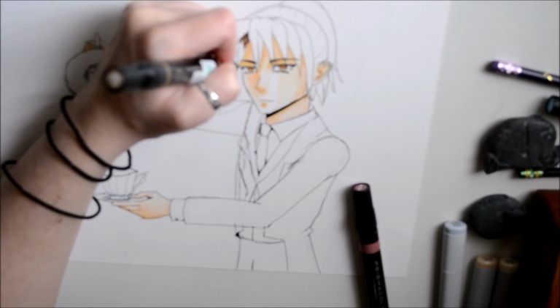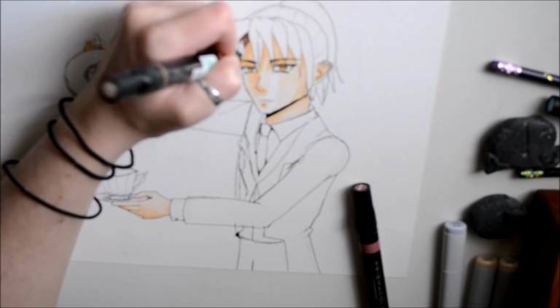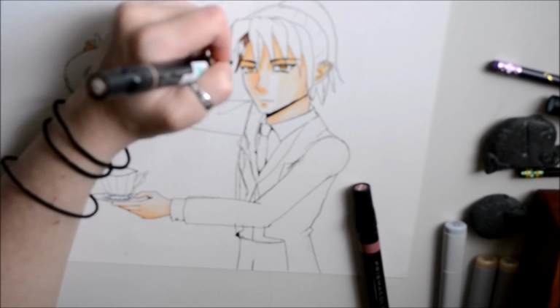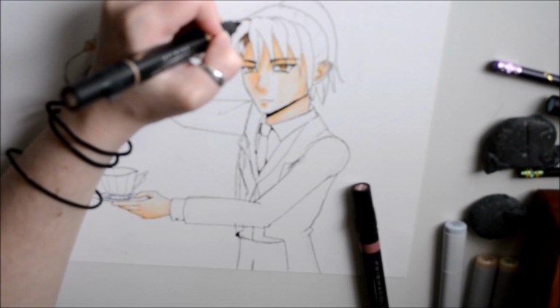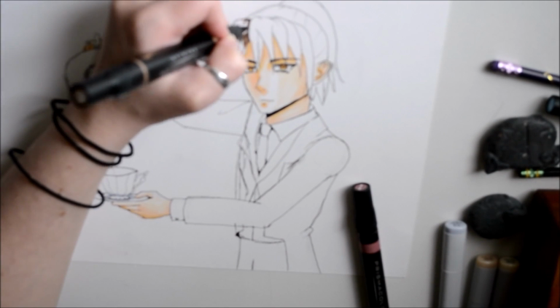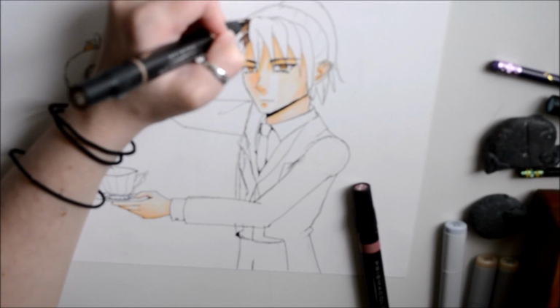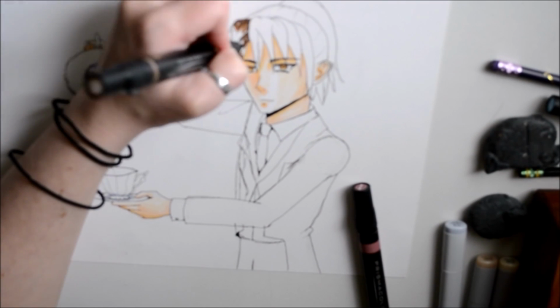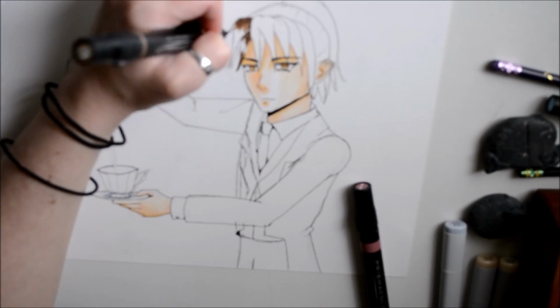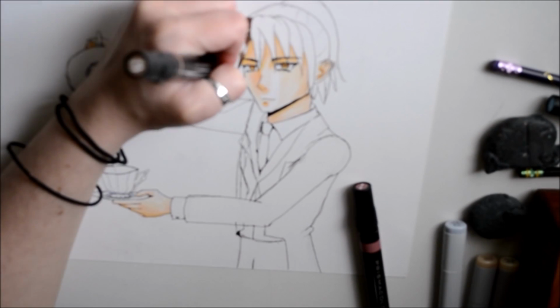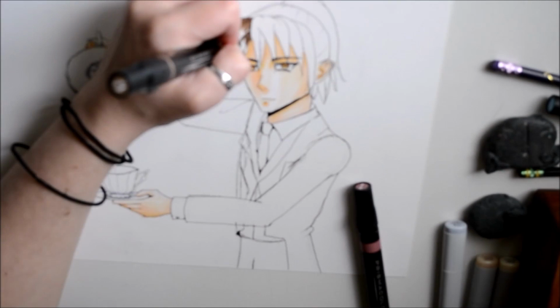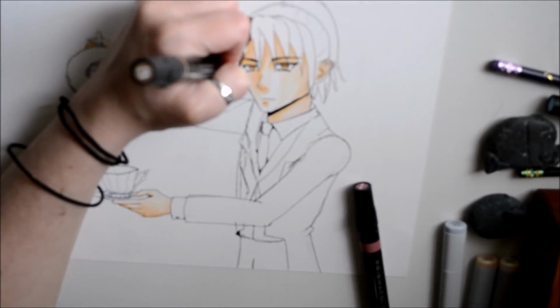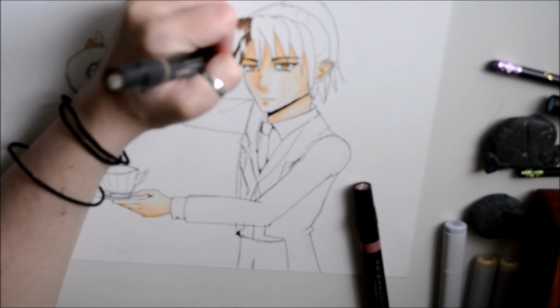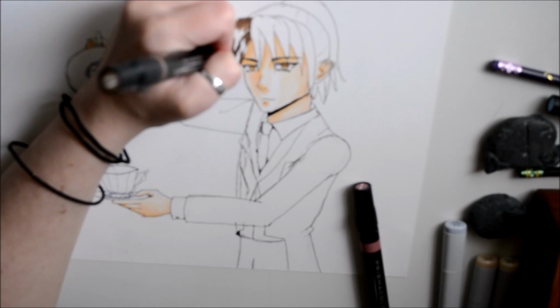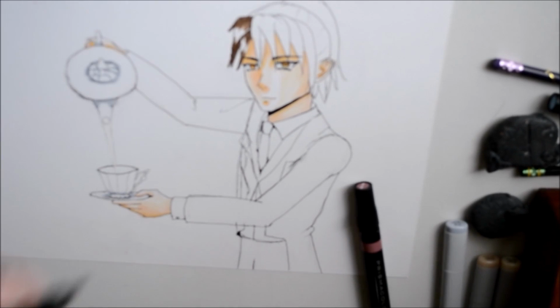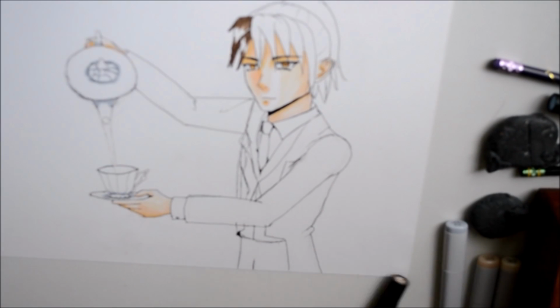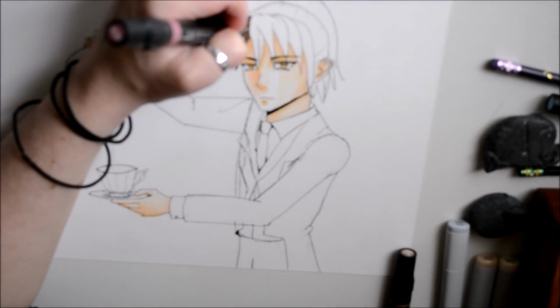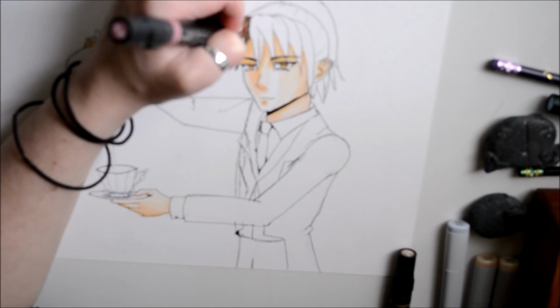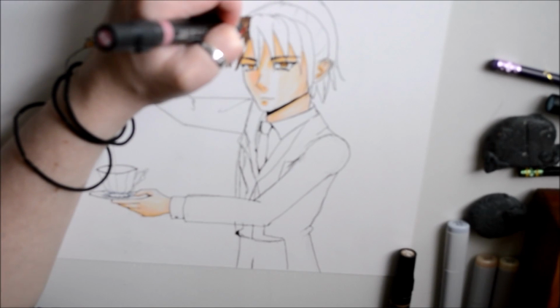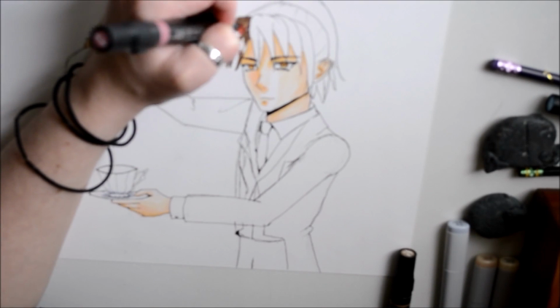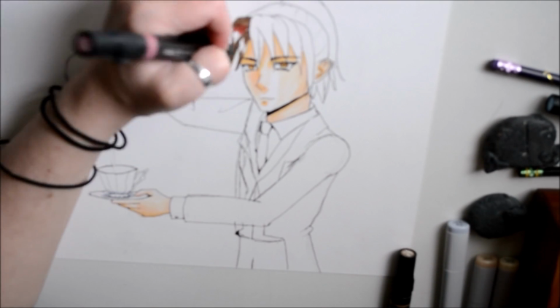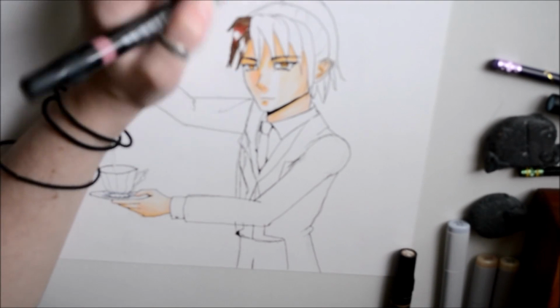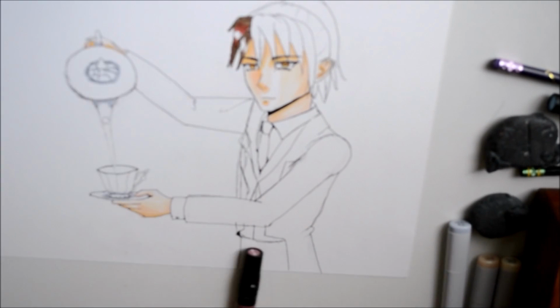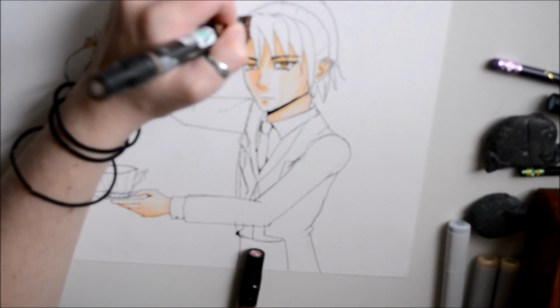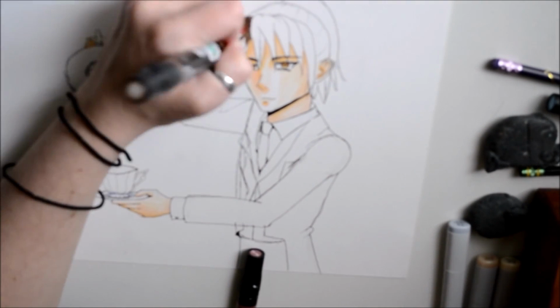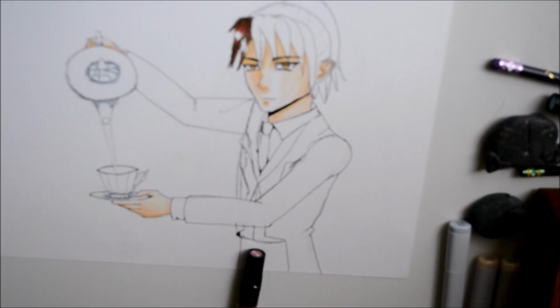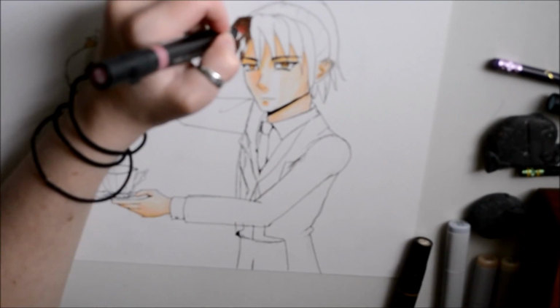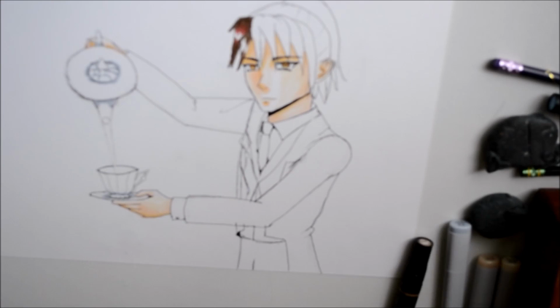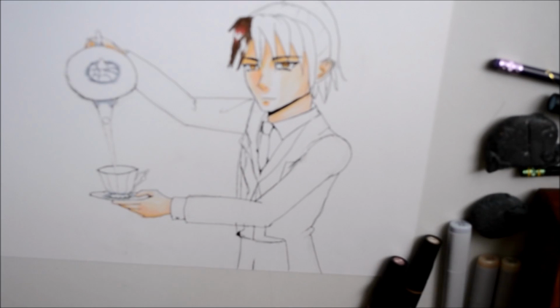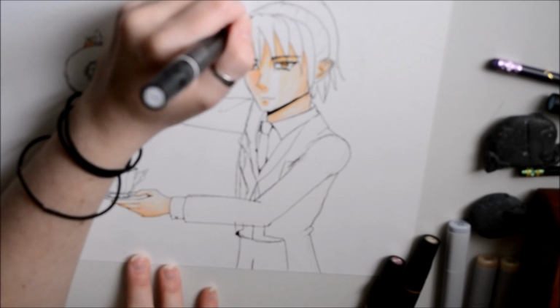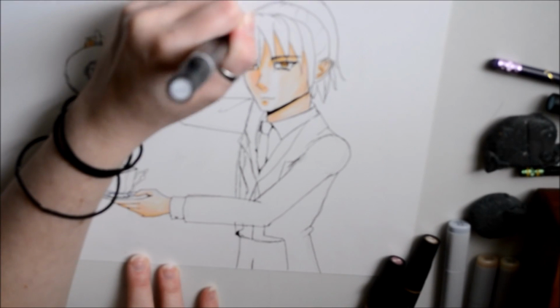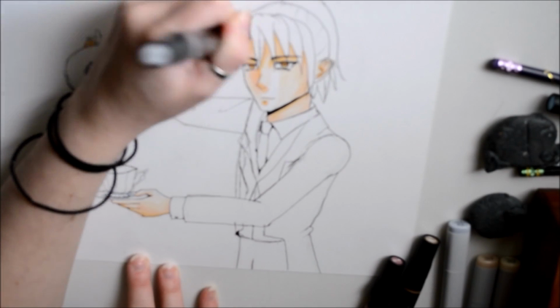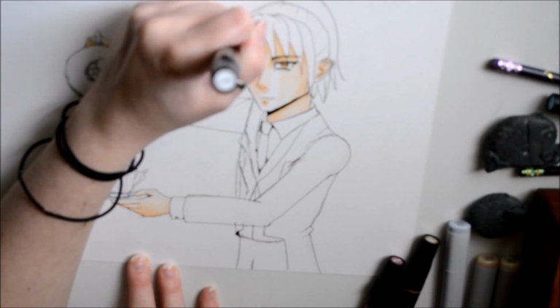I also worked on his eyes a little bit, which were done mostly in a kind of pale yellow. I wanted his eyes to look almost bird-like.